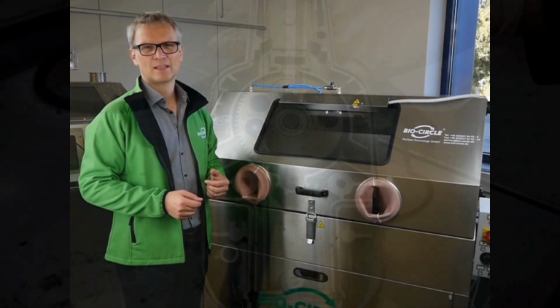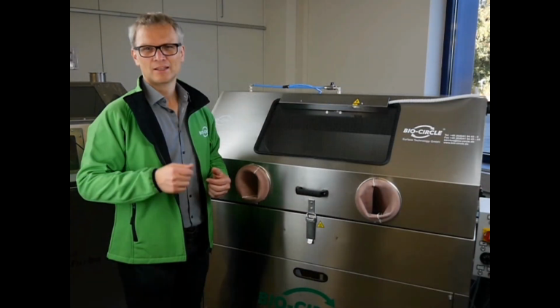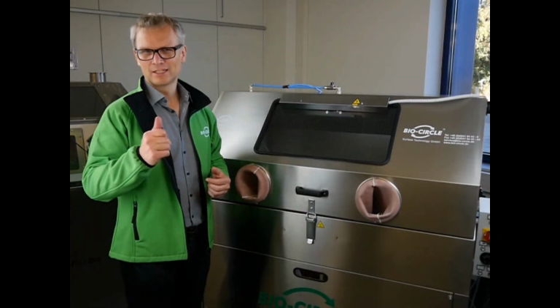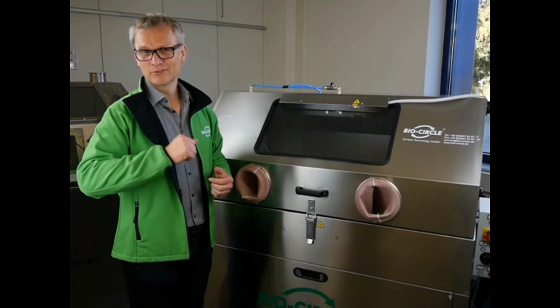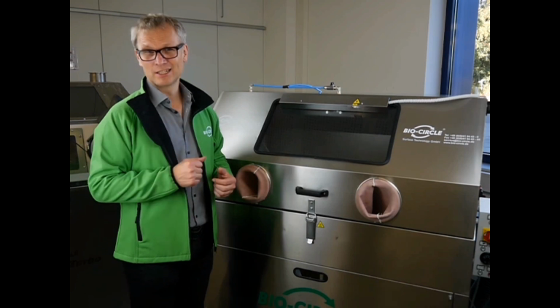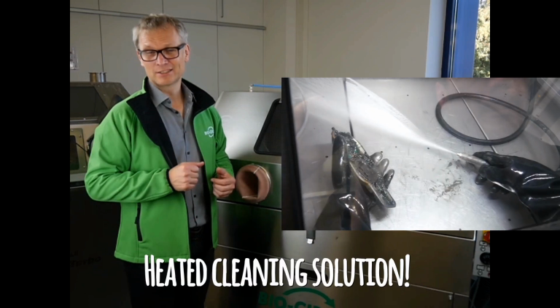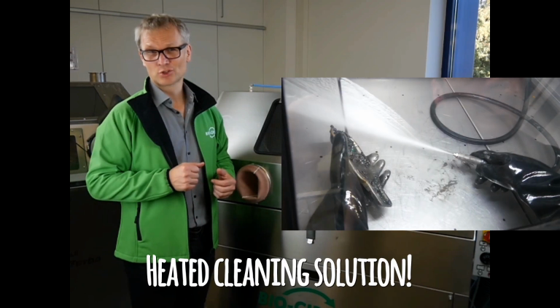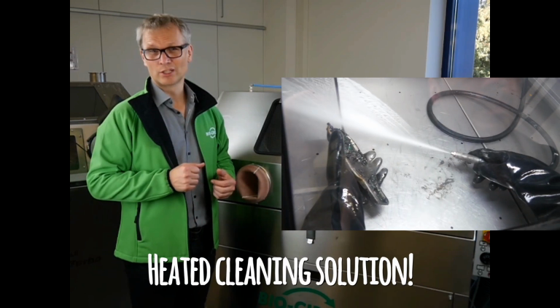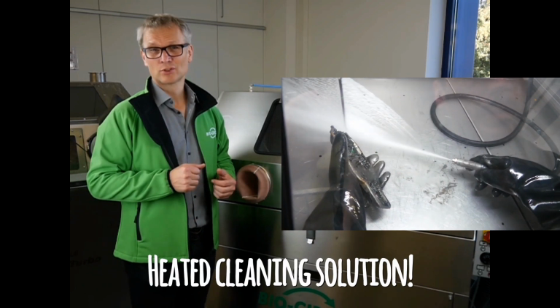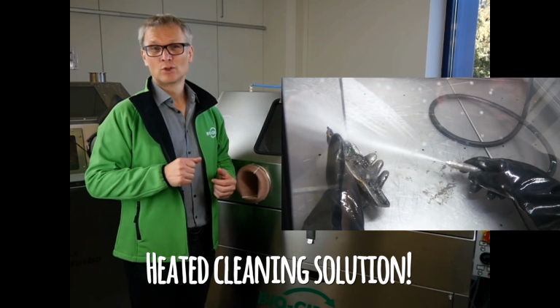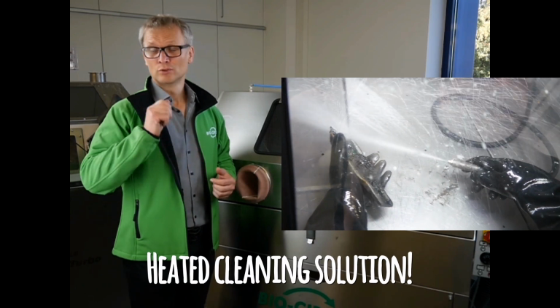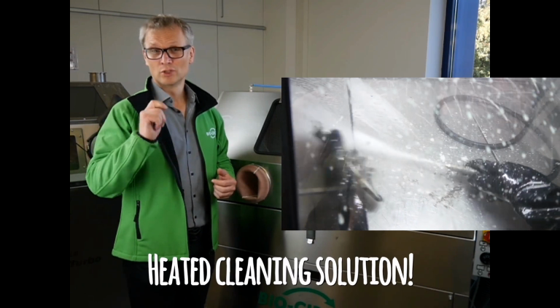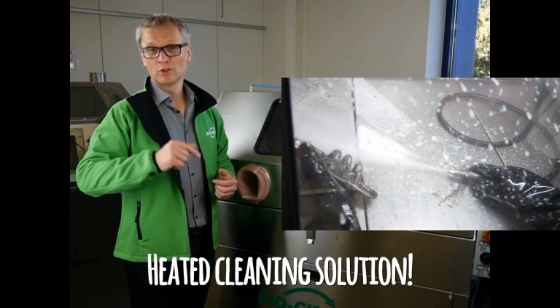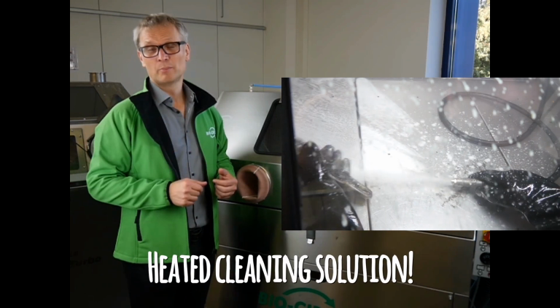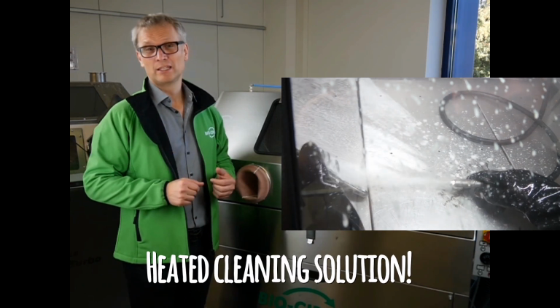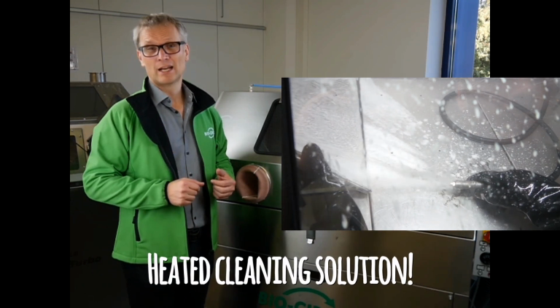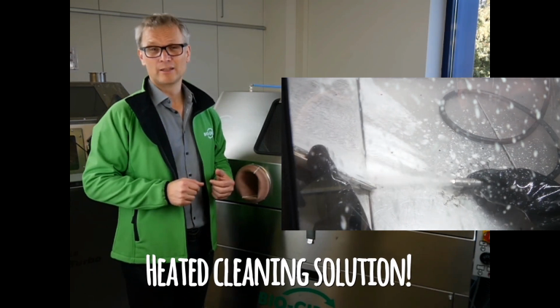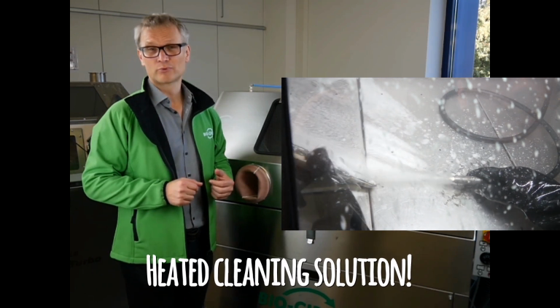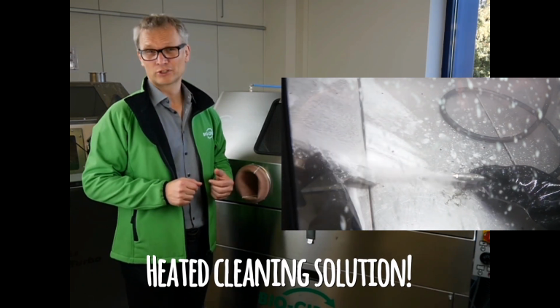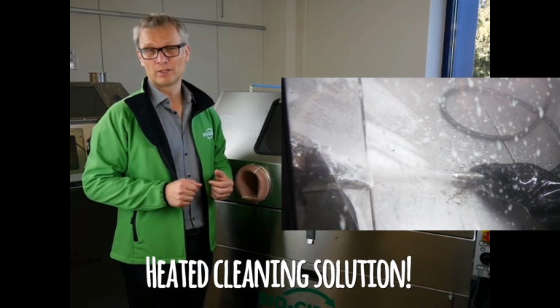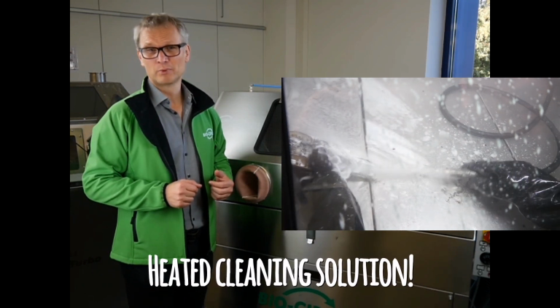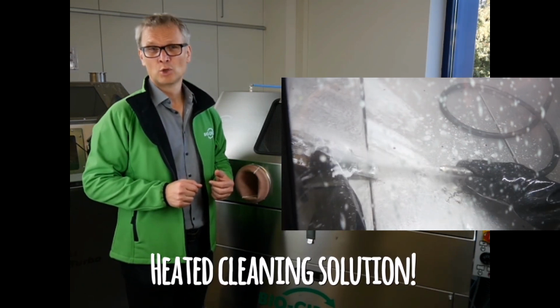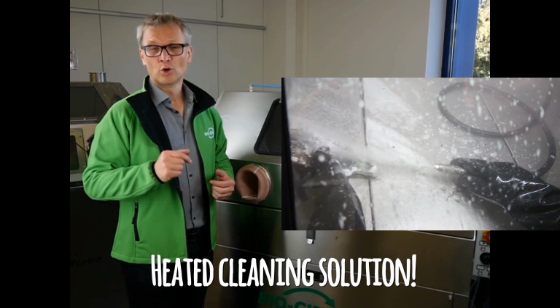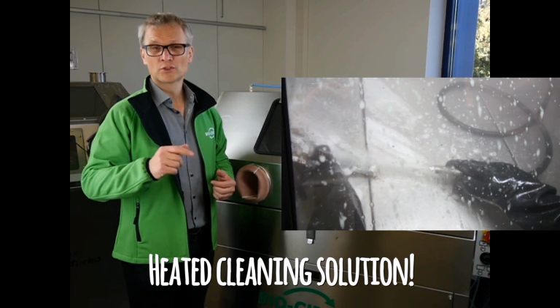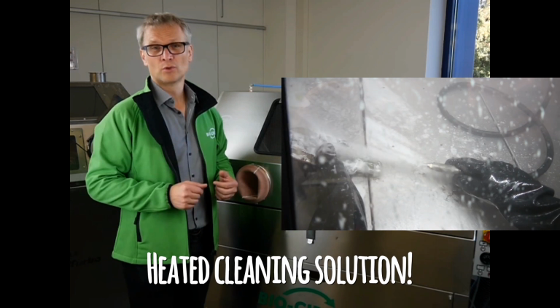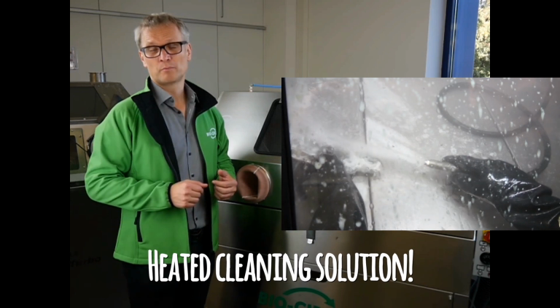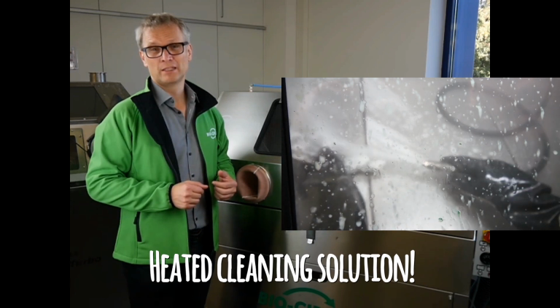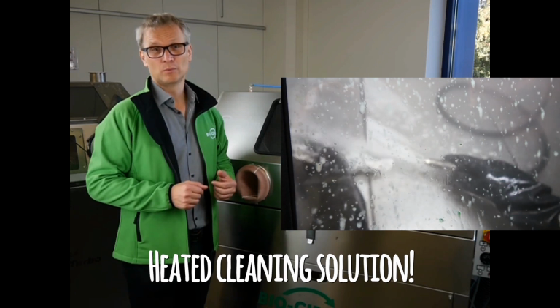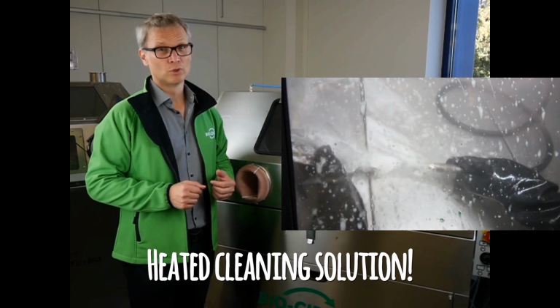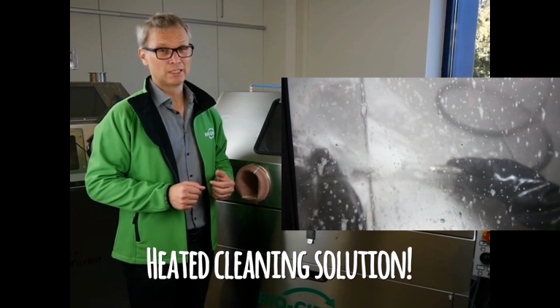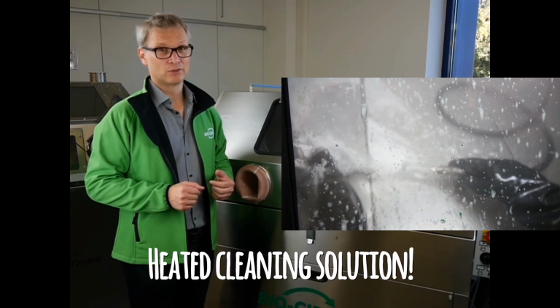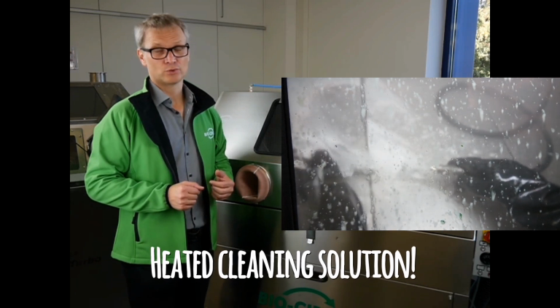The cleaning result gets assured not only by the high-pressure pump, also by the warm cleaning solution.